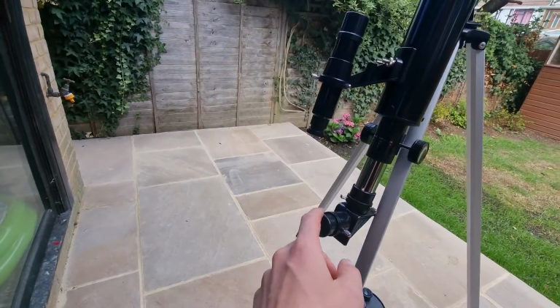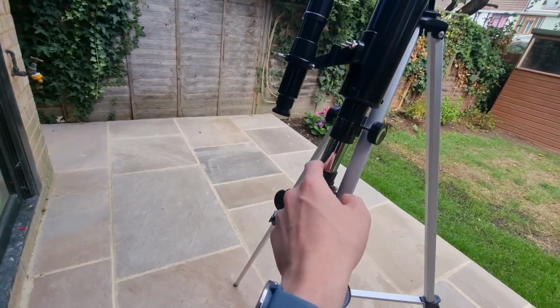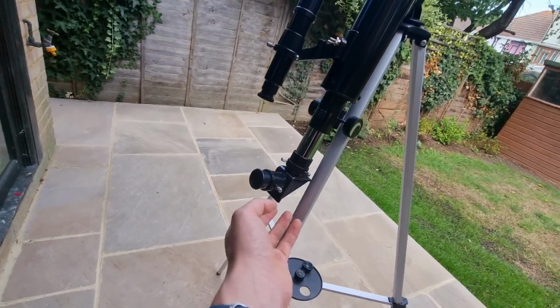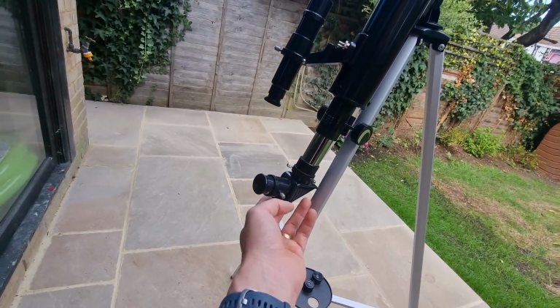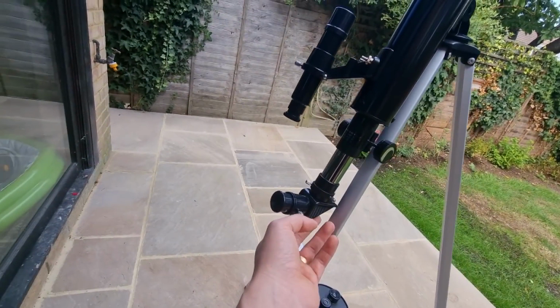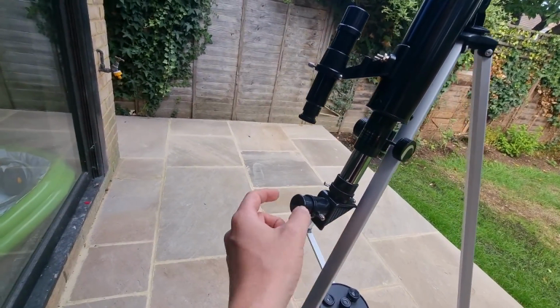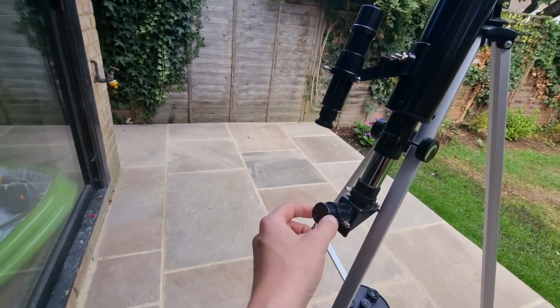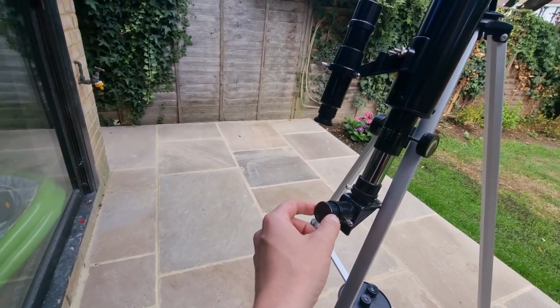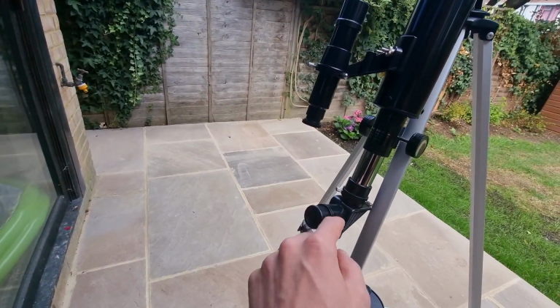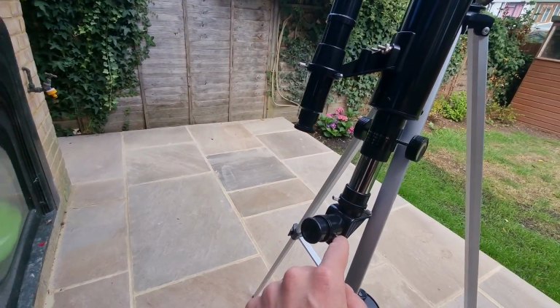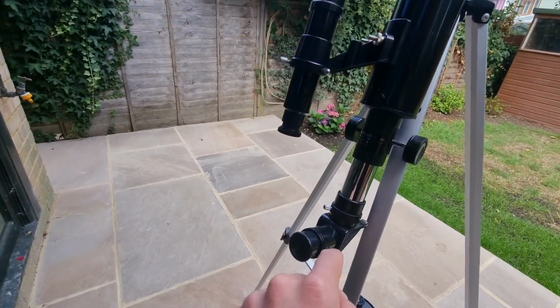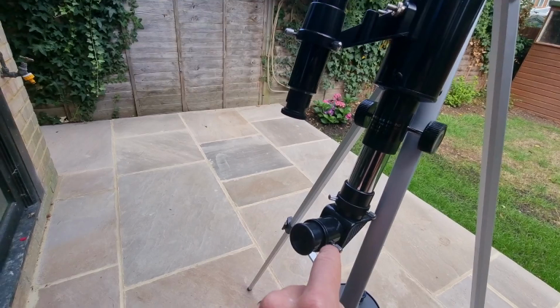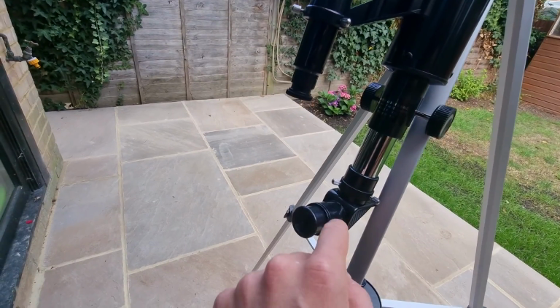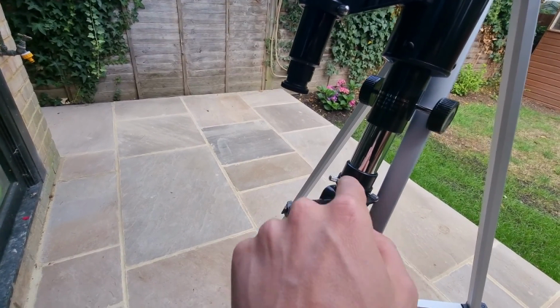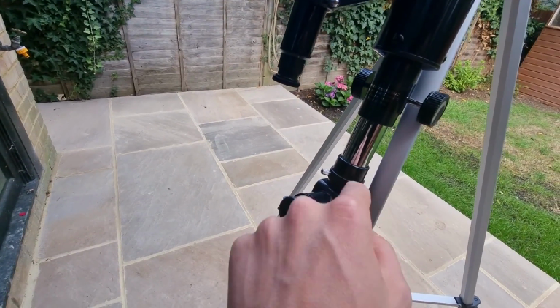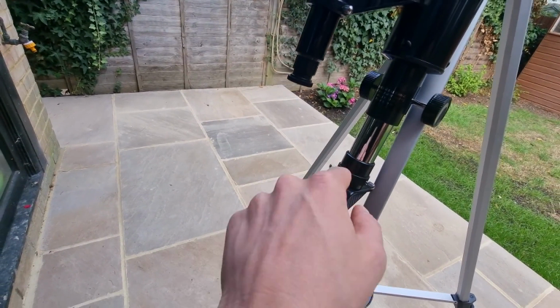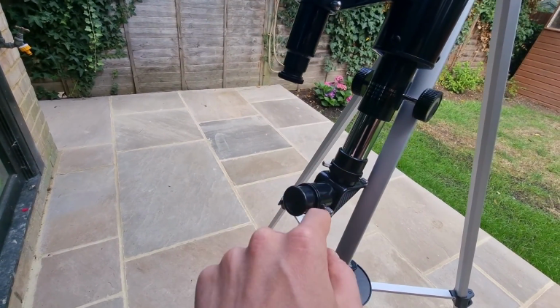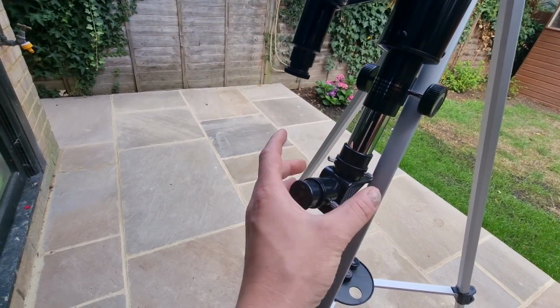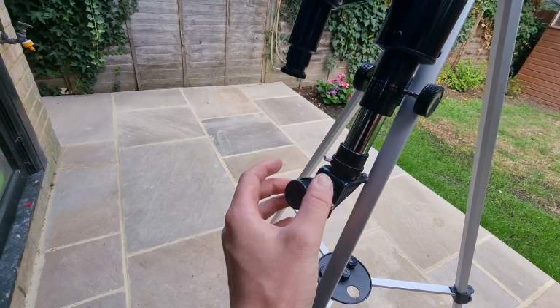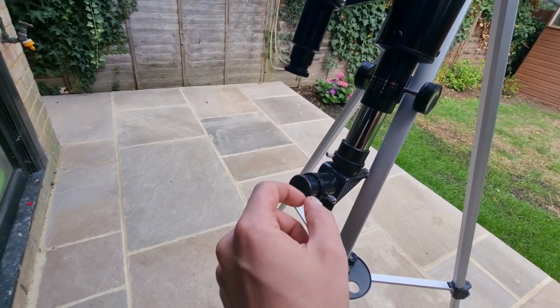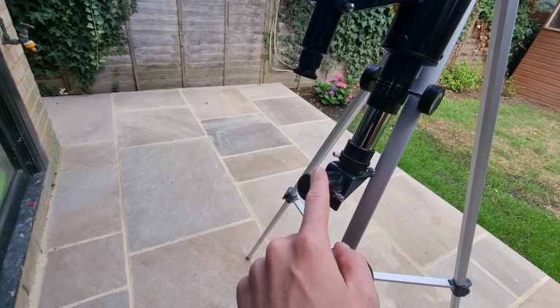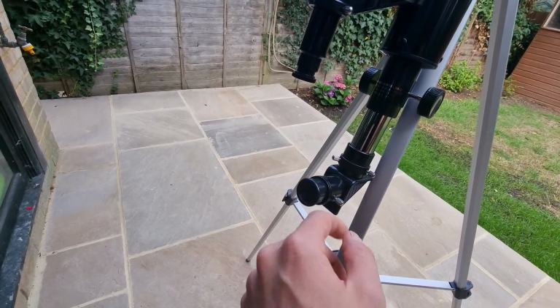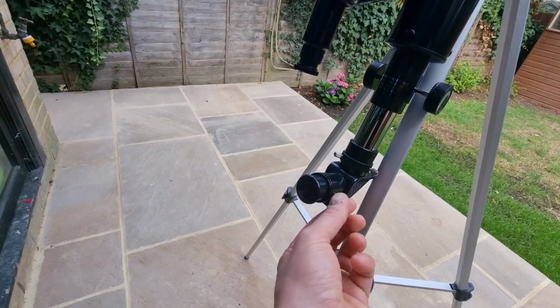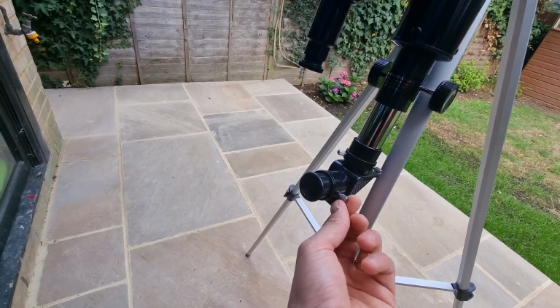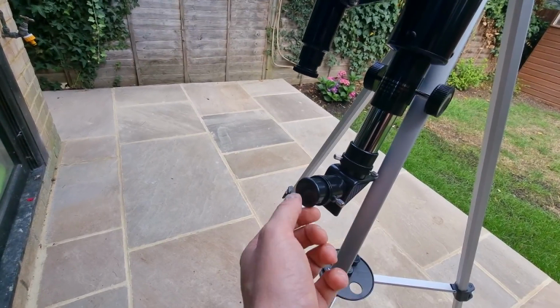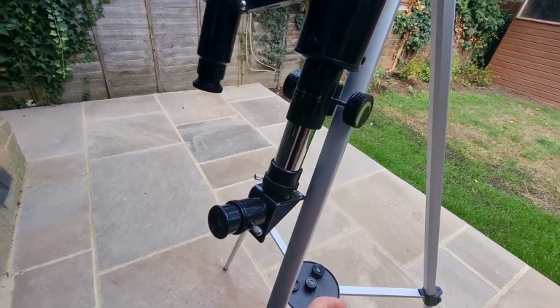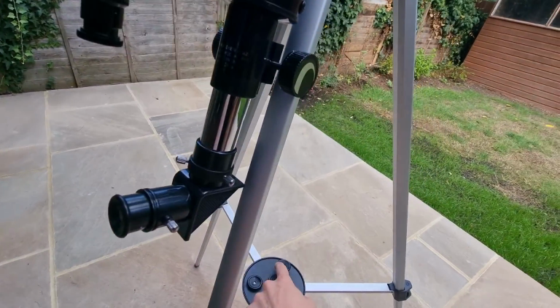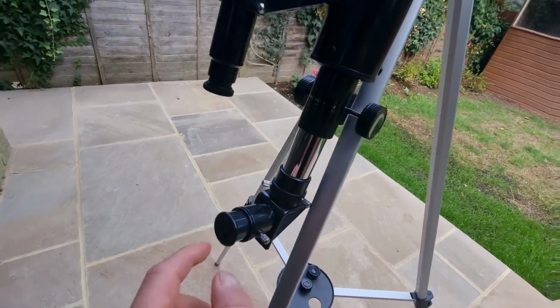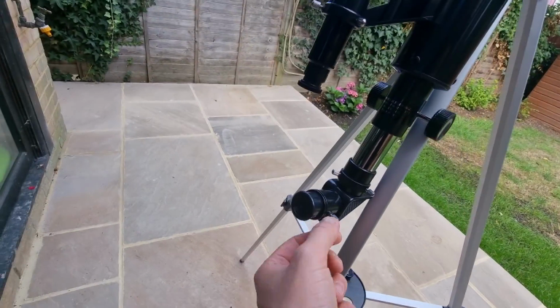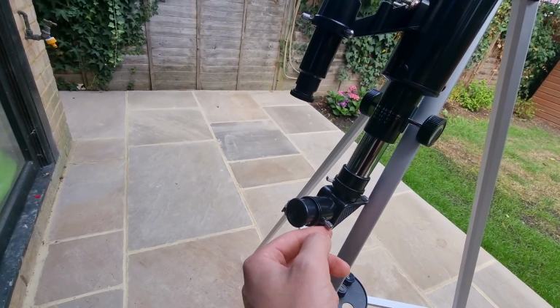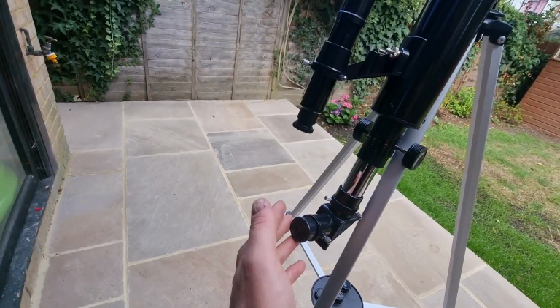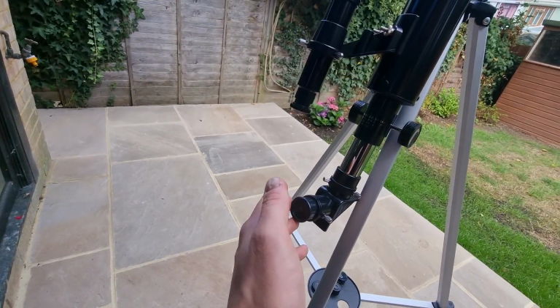Here is the diagonal that you set up — this is where you put the eyepiece. There are screws to keep the pieces secure, so if you want to change the eyepiece, you just unscrew it, put a new eyepiece in, and screw it back on. Very simple.